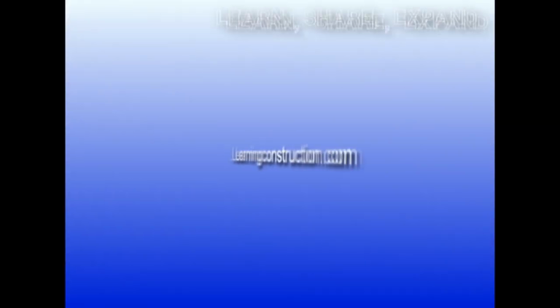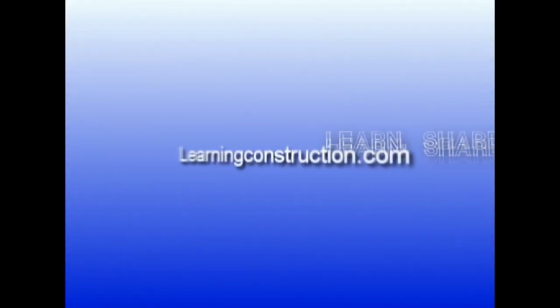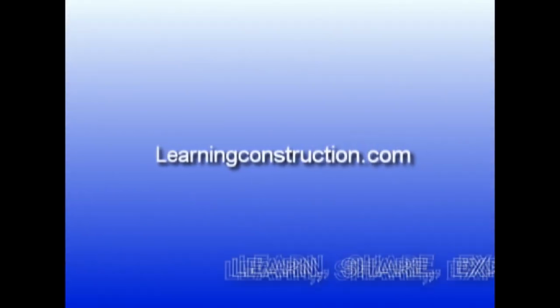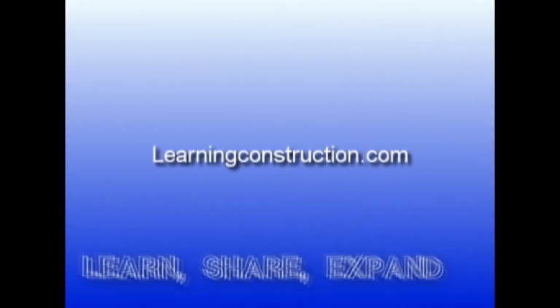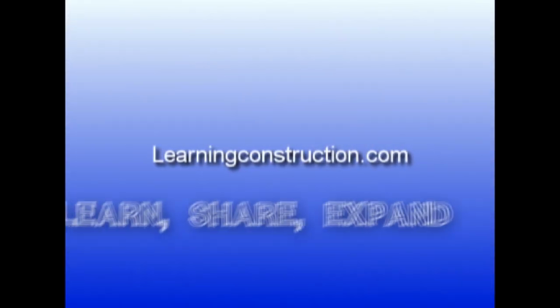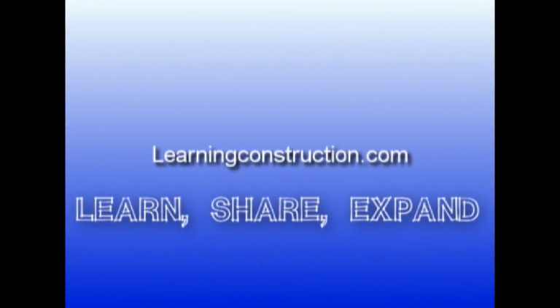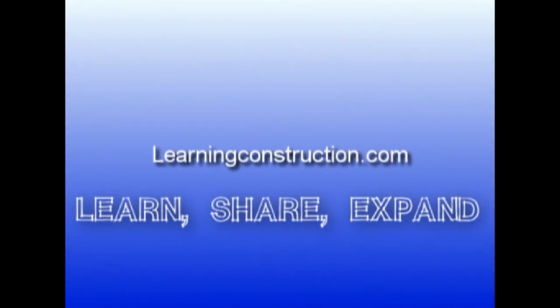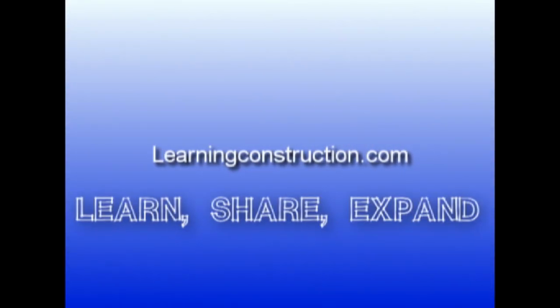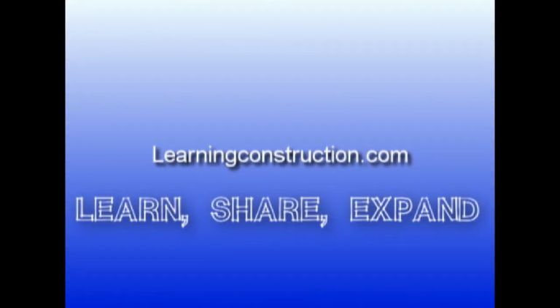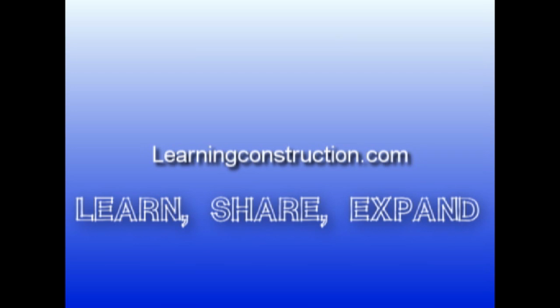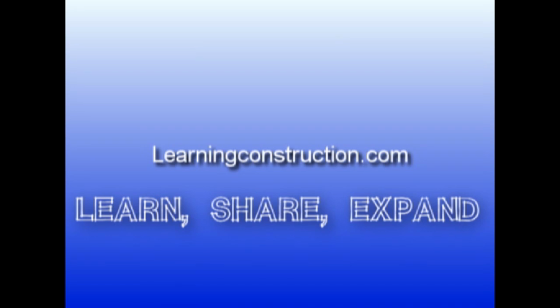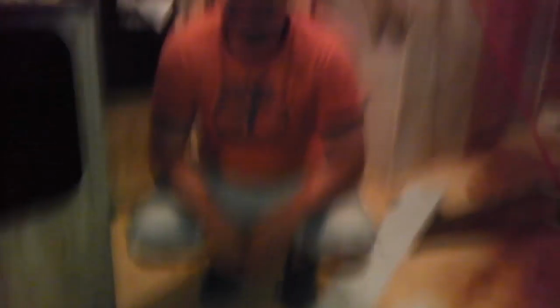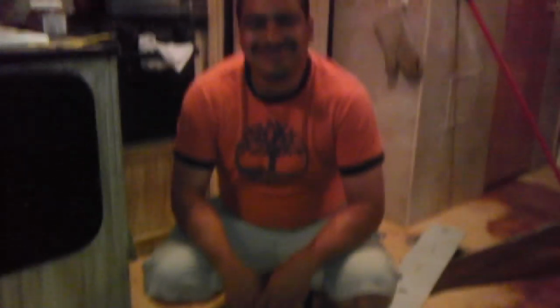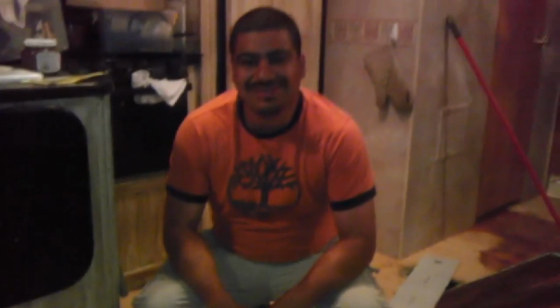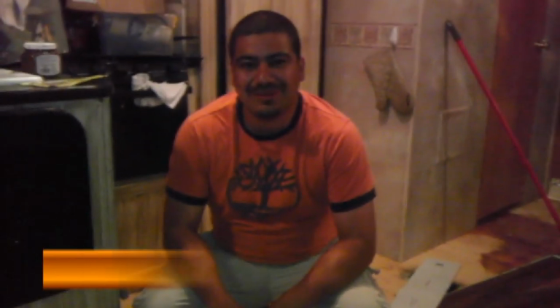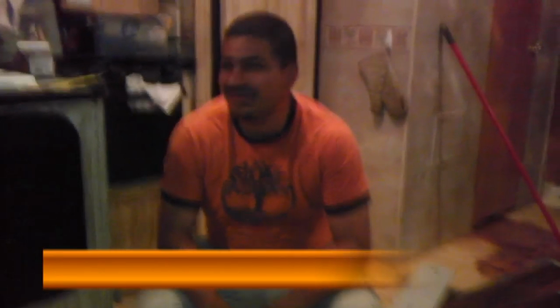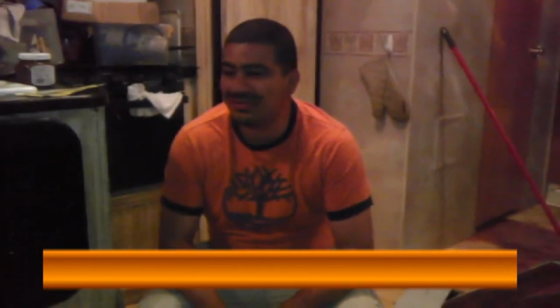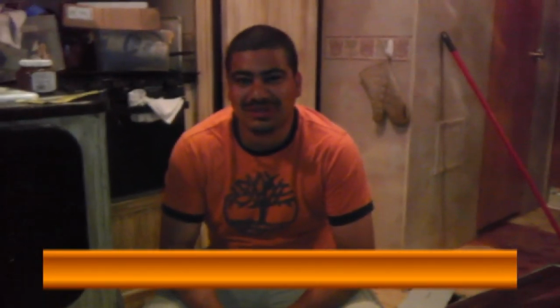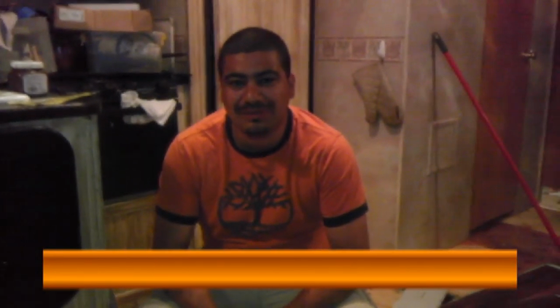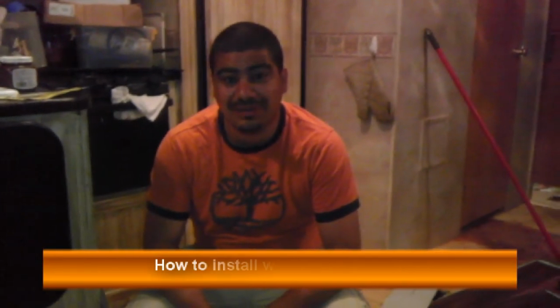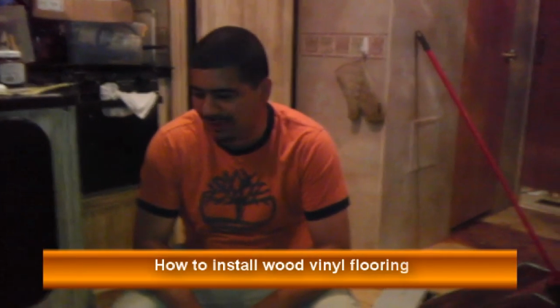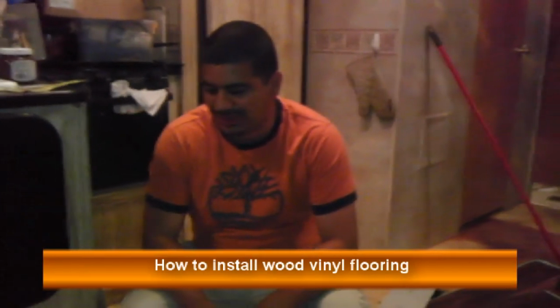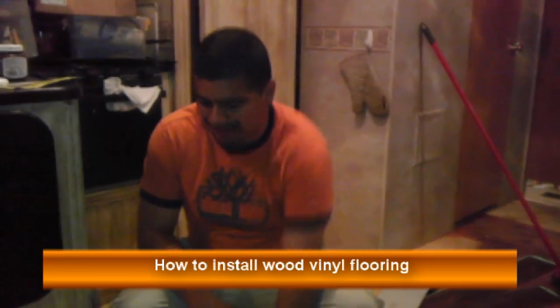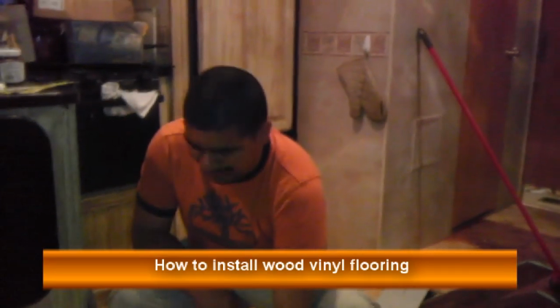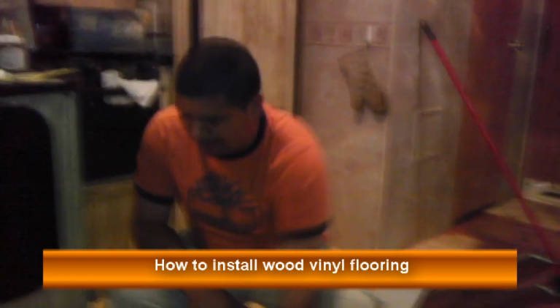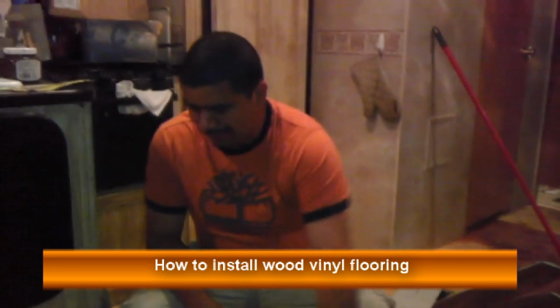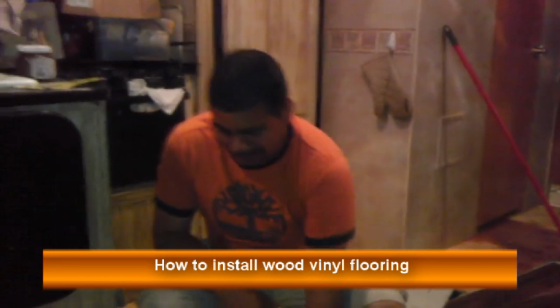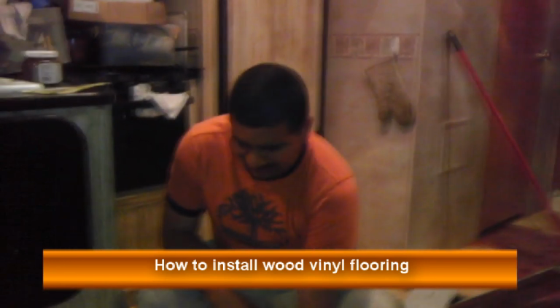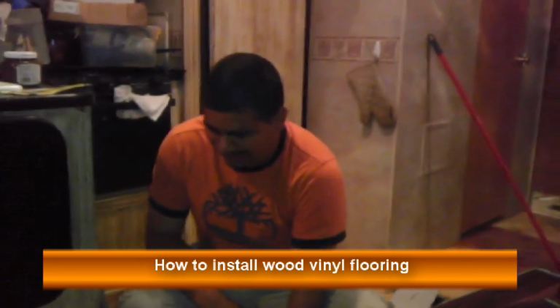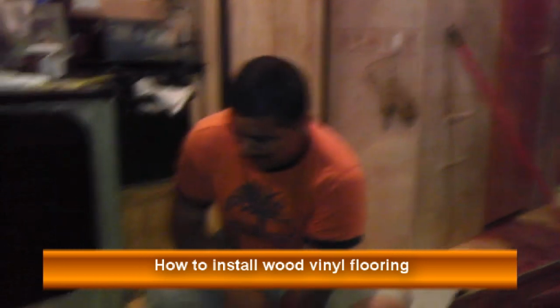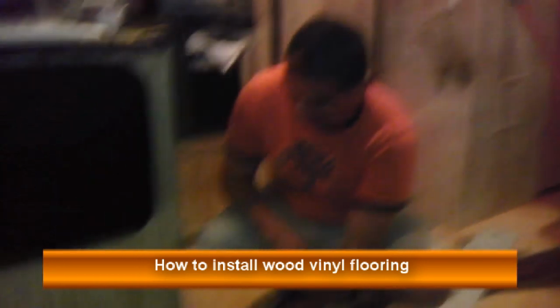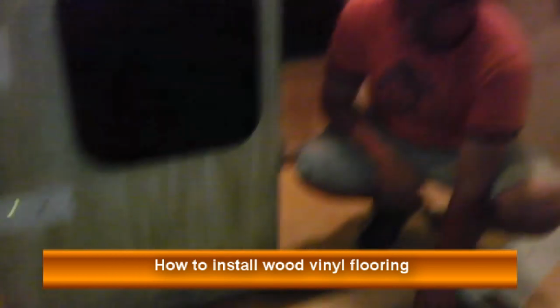Learning Construction. Learn. Share. Expand. Hey guys, welcome back to learningconstruction.com. On this video I want to talk to you about how to install vinyl flooring.